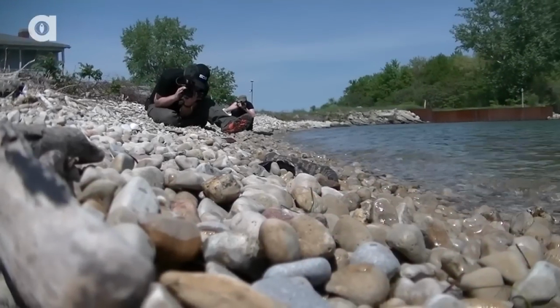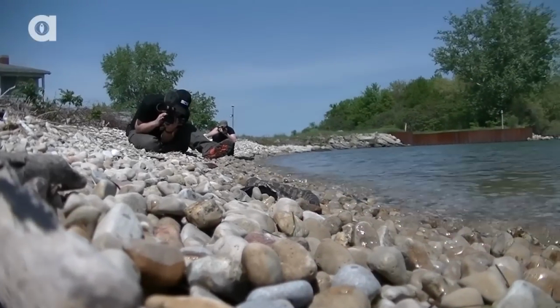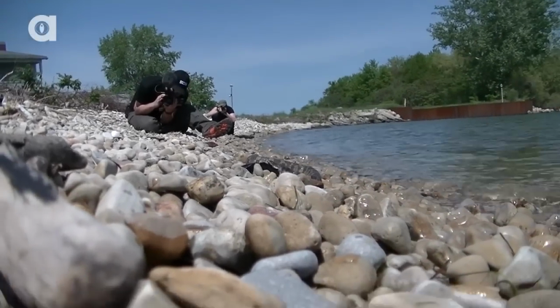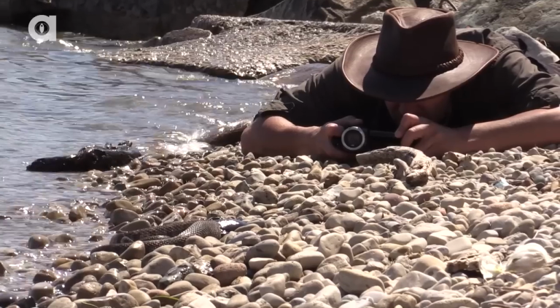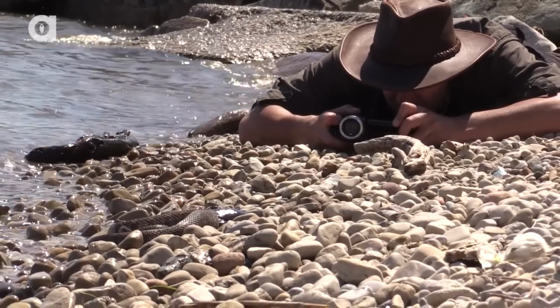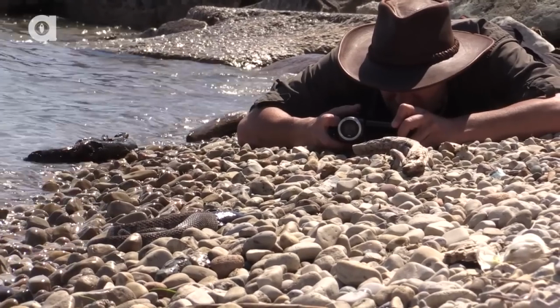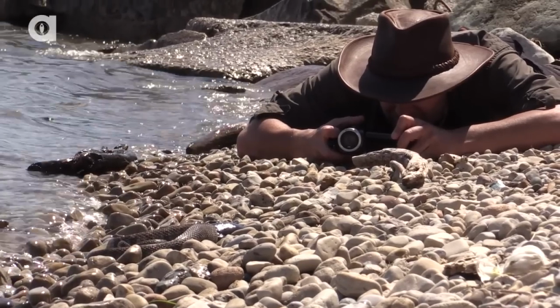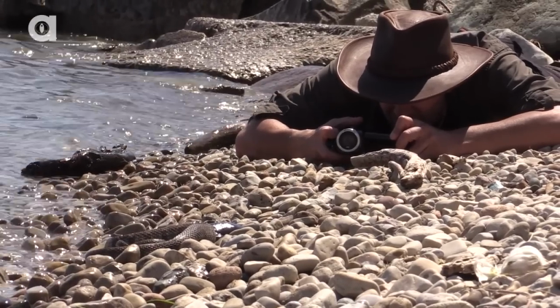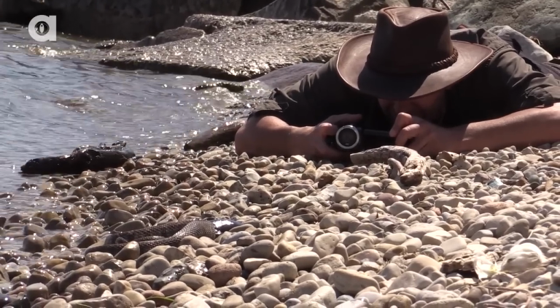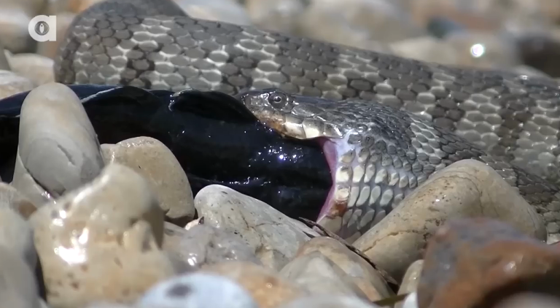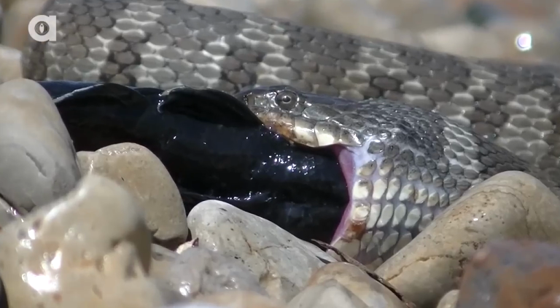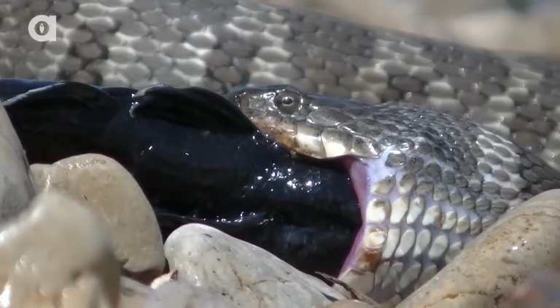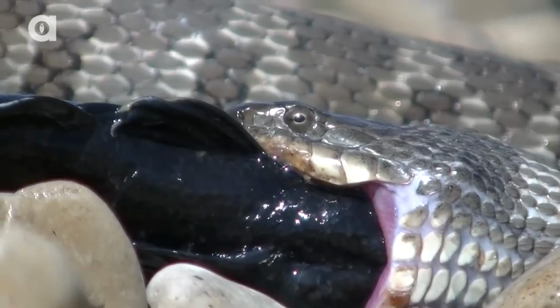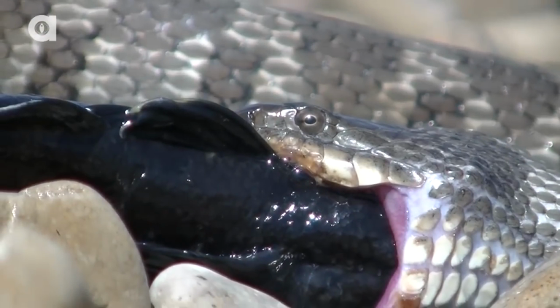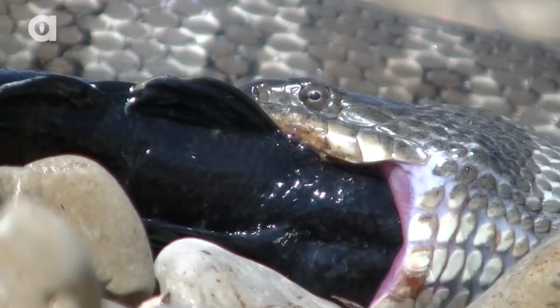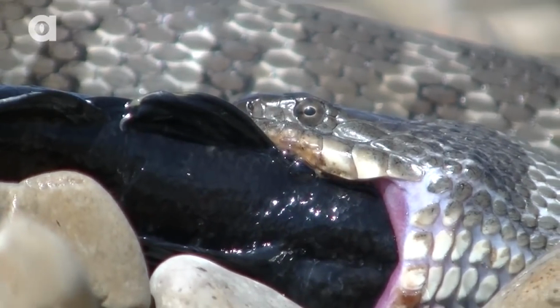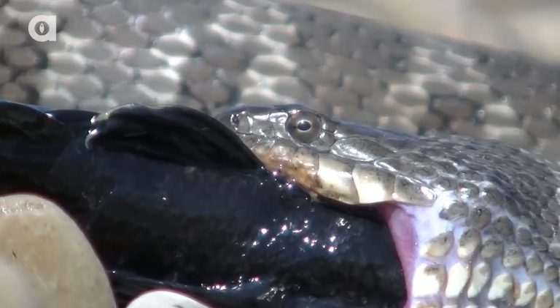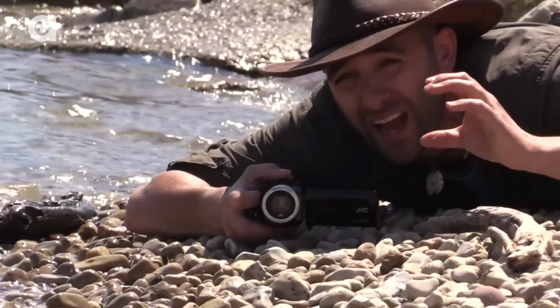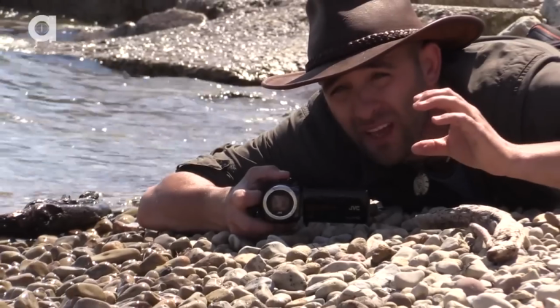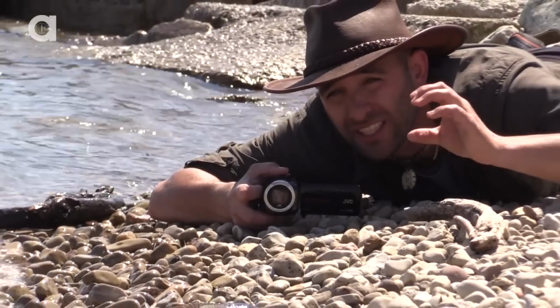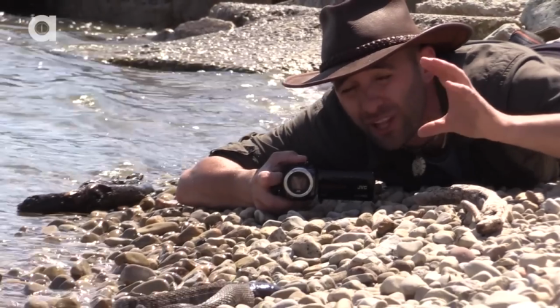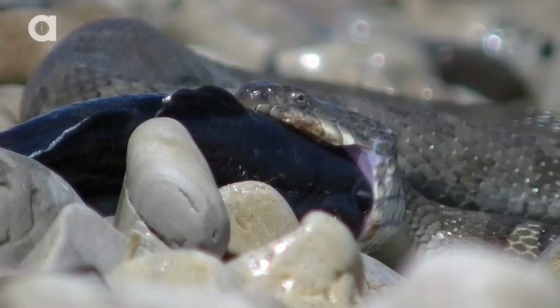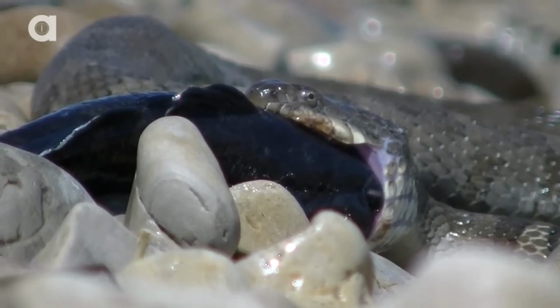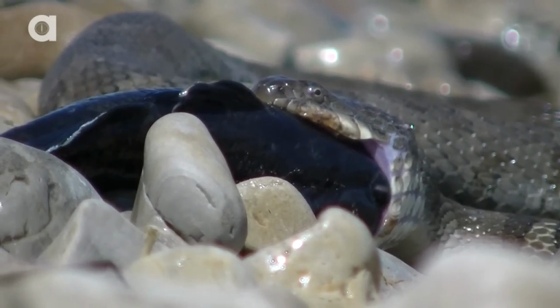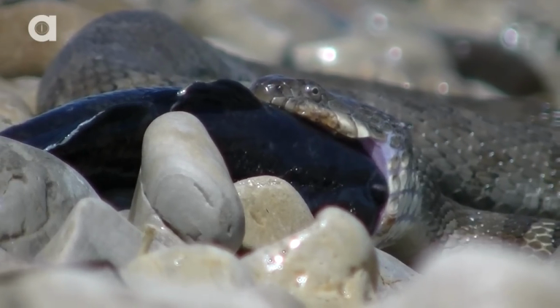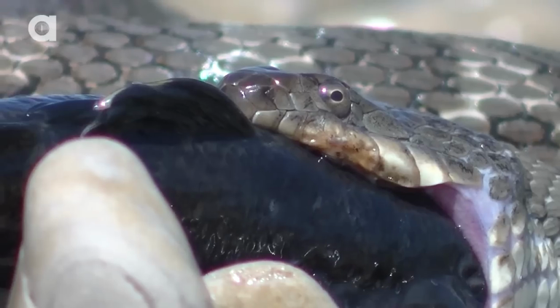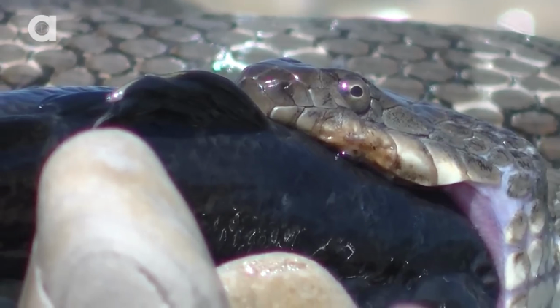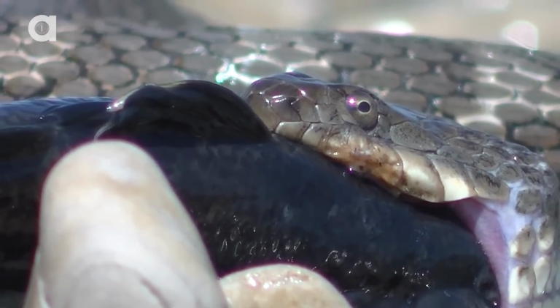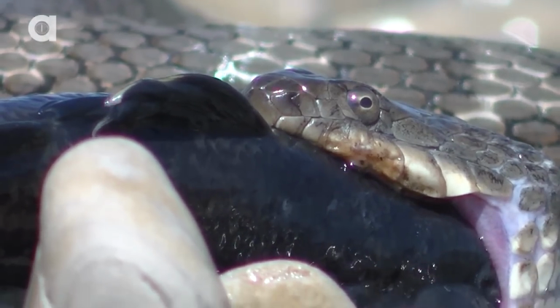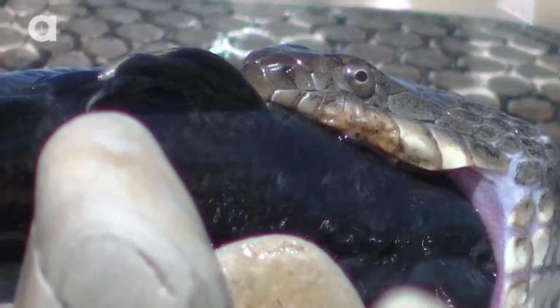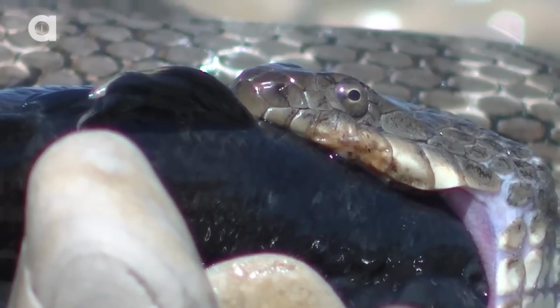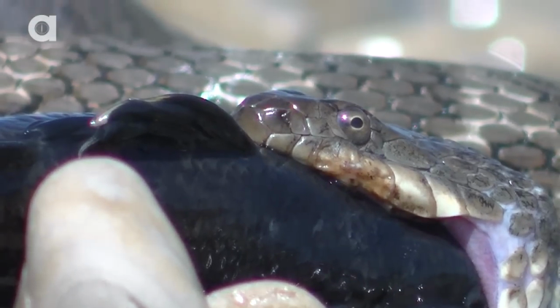I'm filming you guys filming me filming a water snake eat a goby. This is pretty cool. Now what this guy is doing right now is he's literally expanding his jaw so that his mouth can stretch wide enough to get this goby down his throat.